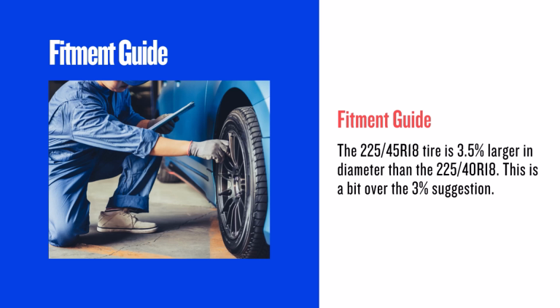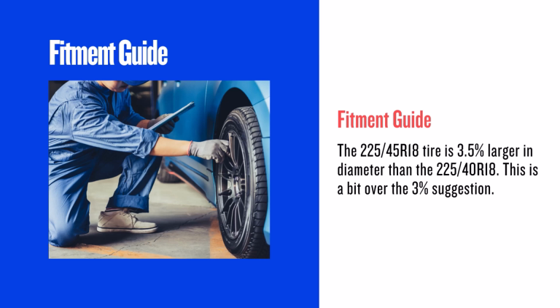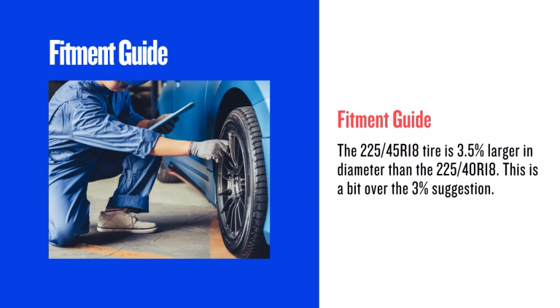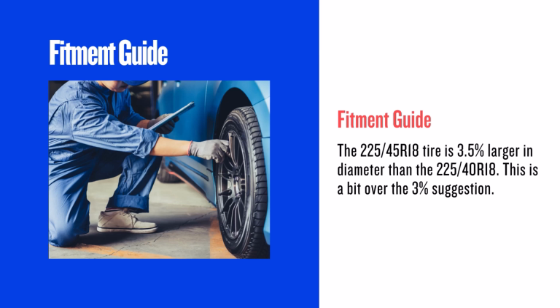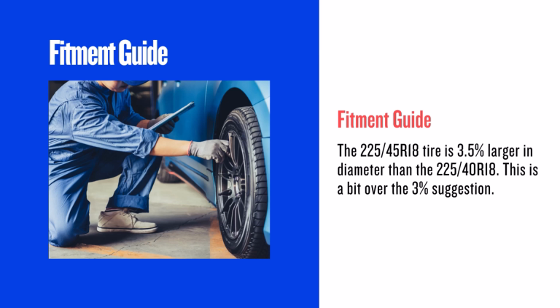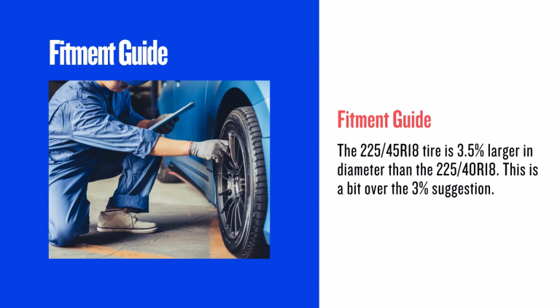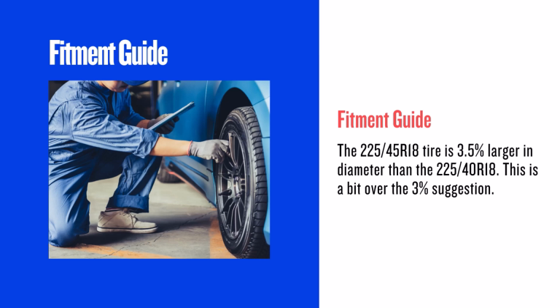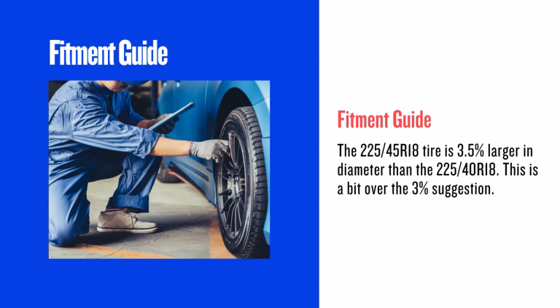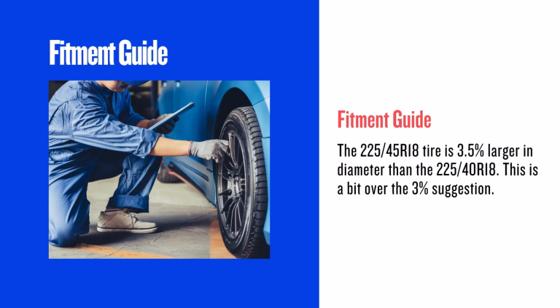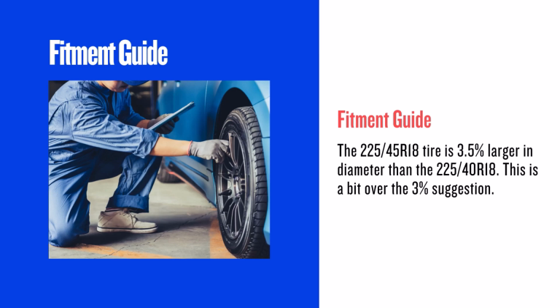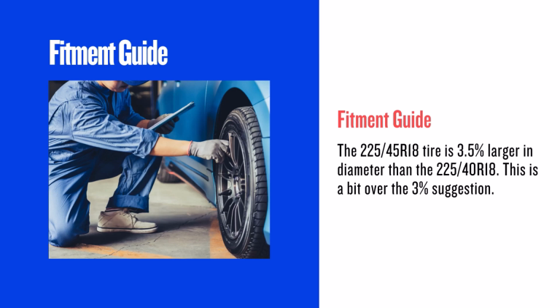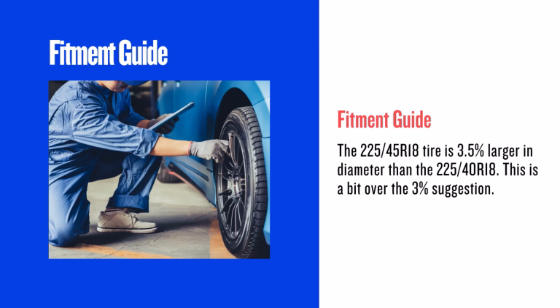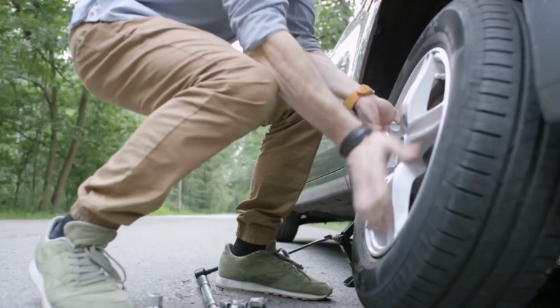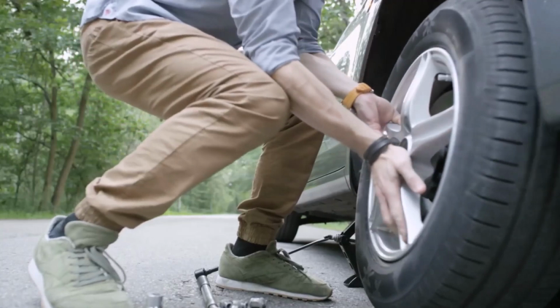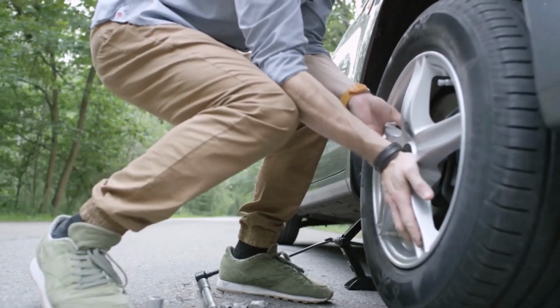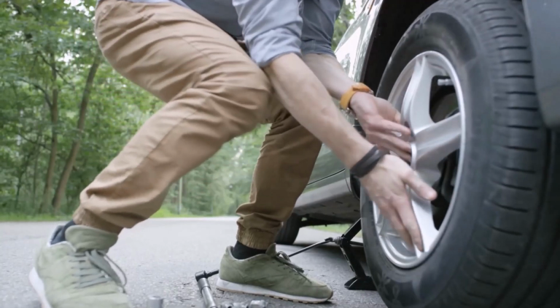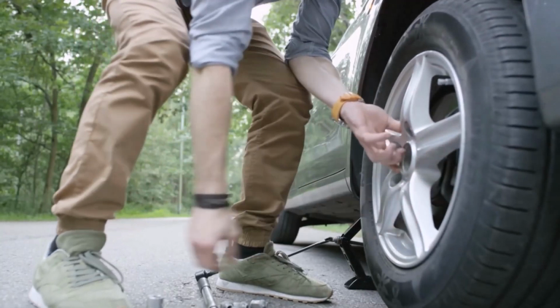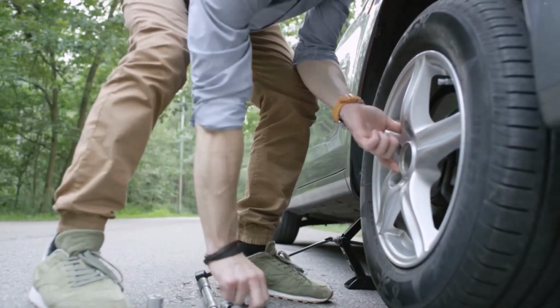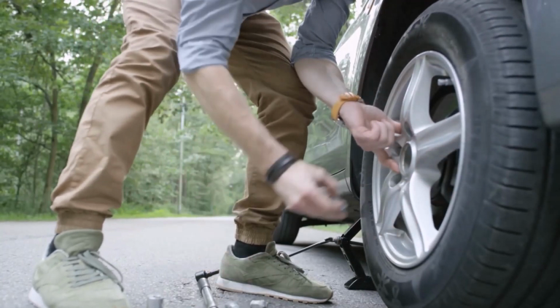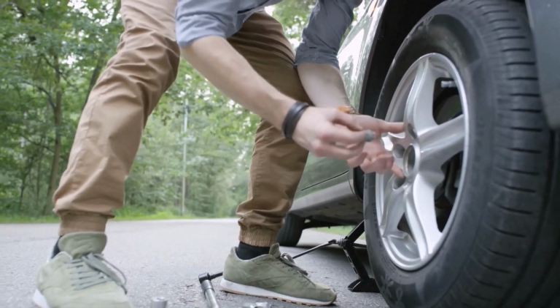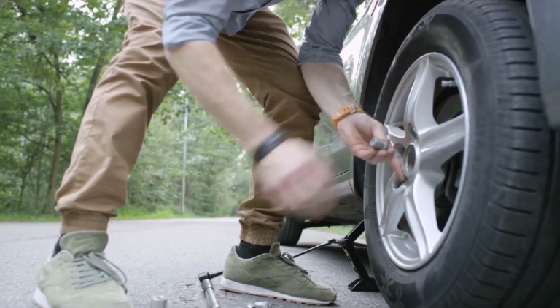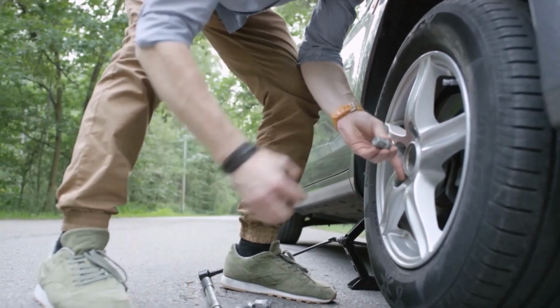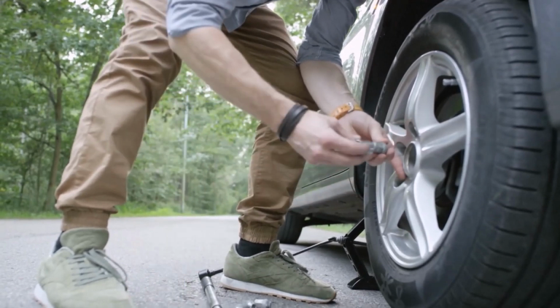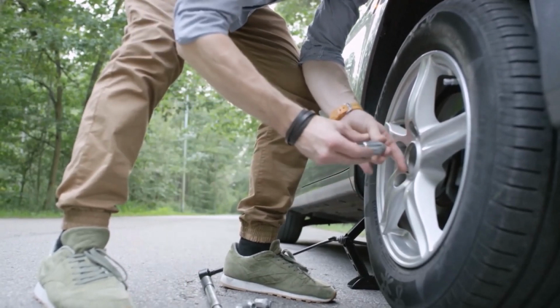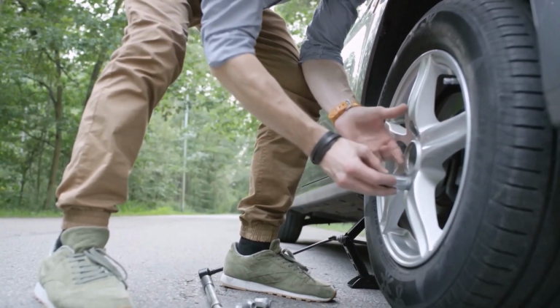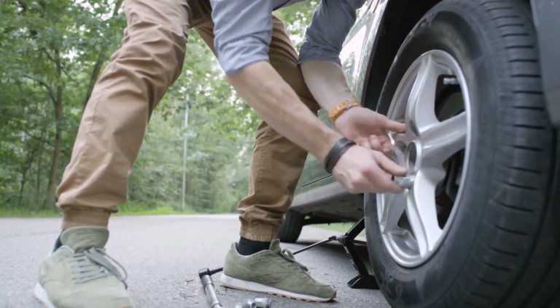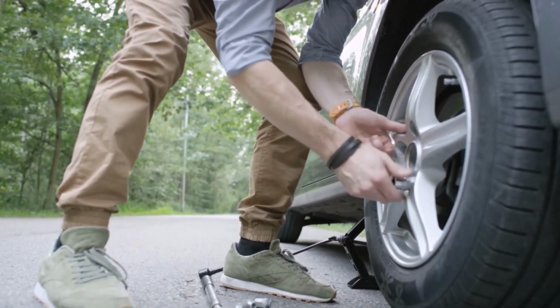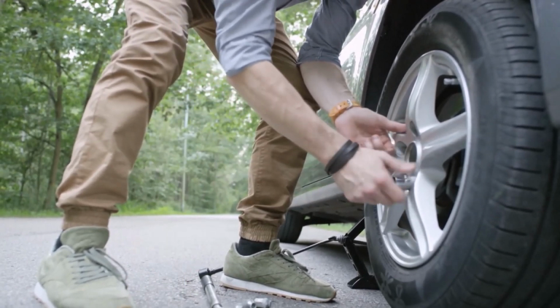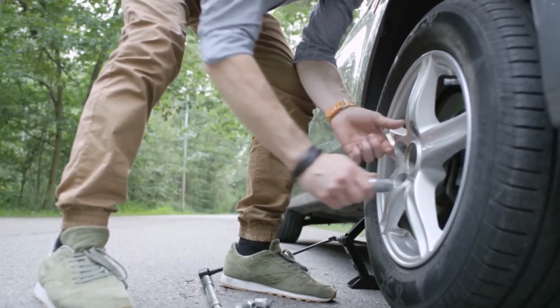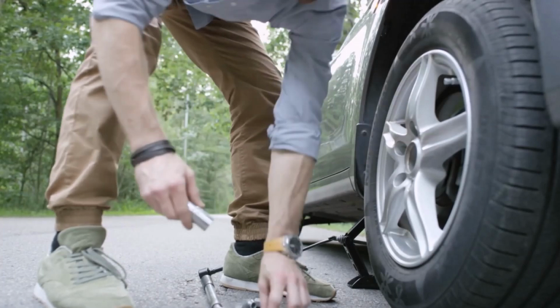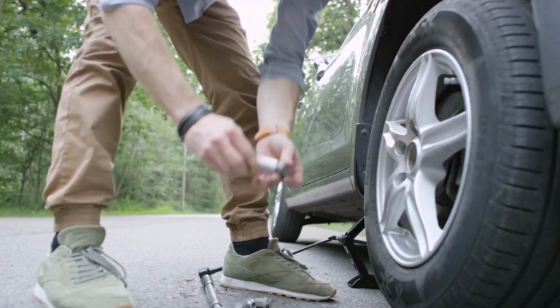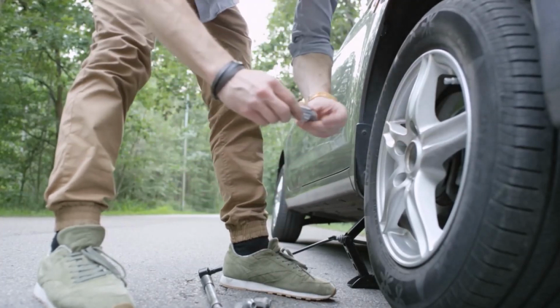This is a bit over the 3% suggestion. While many vehicles can accommodate this small increase, it's crucial to check your vehicle specifications to avoid any rubbing or clearance issues. Some cars might require modifications, but in most cases this small change is safe.